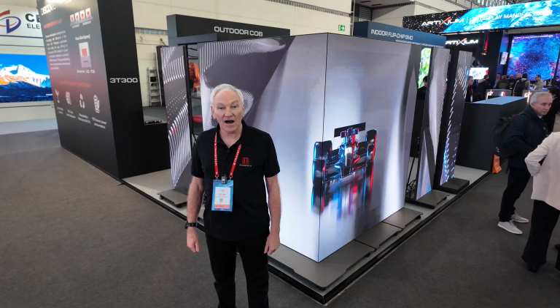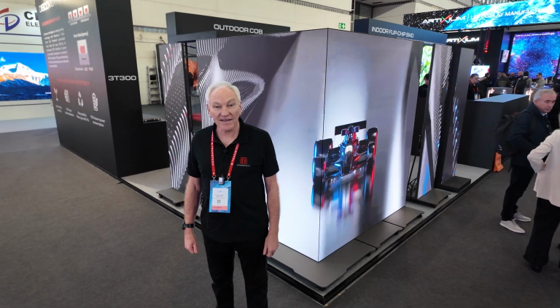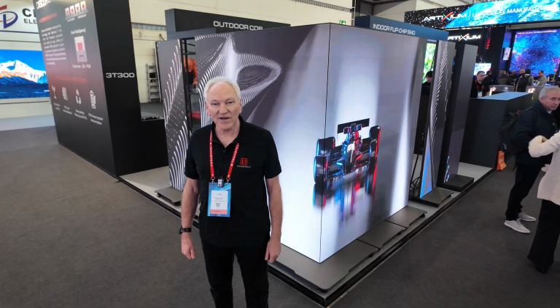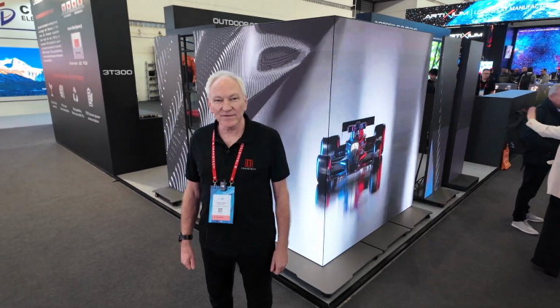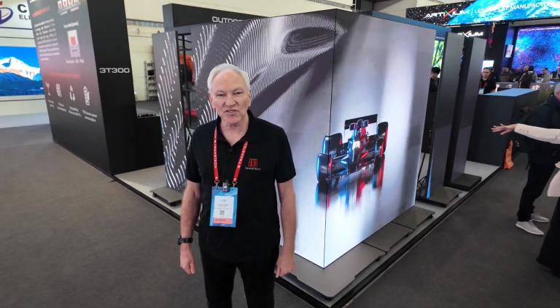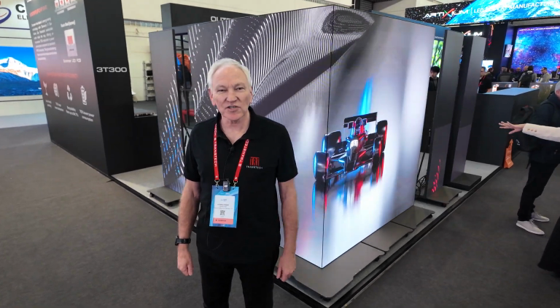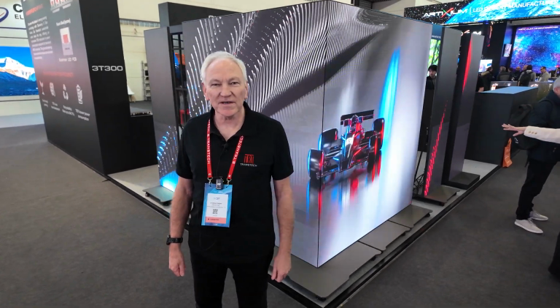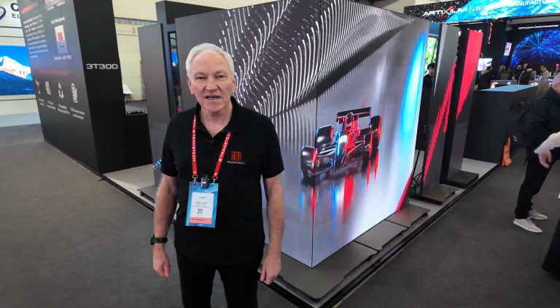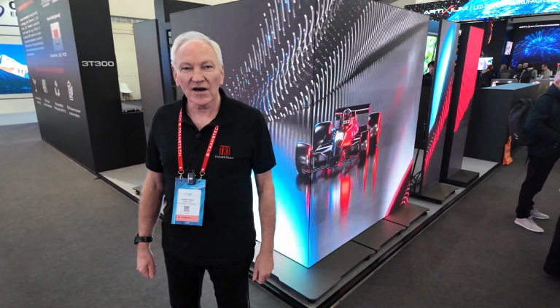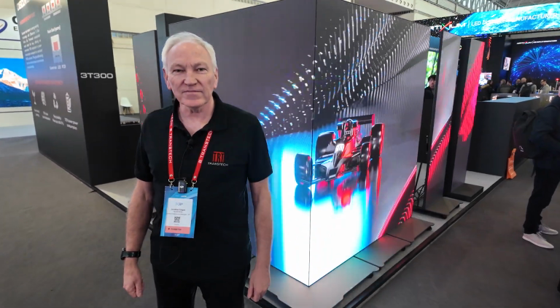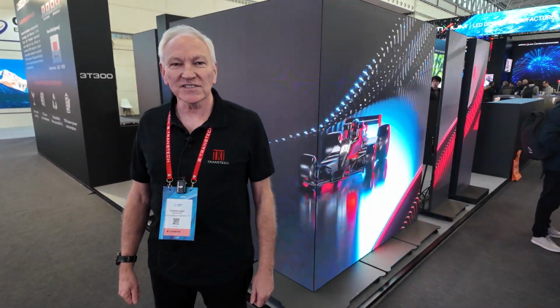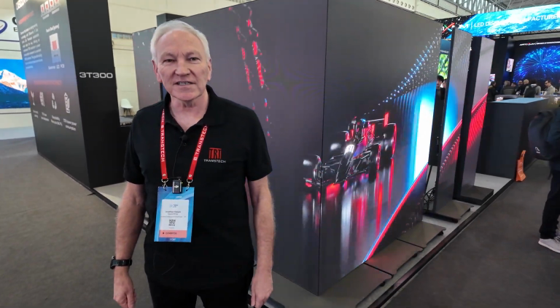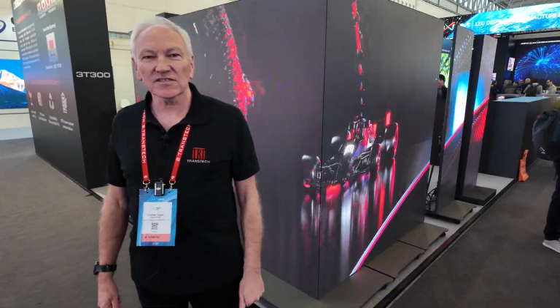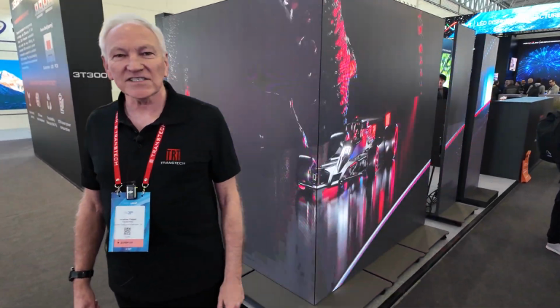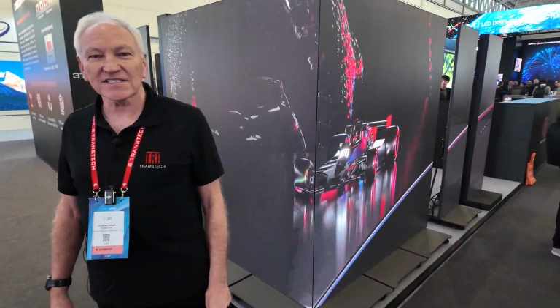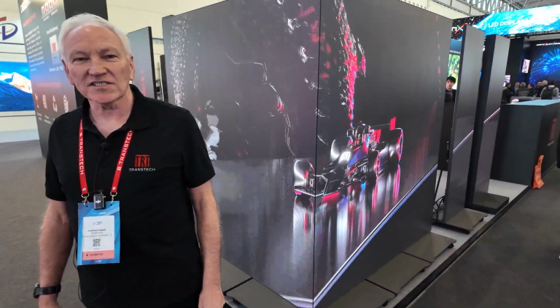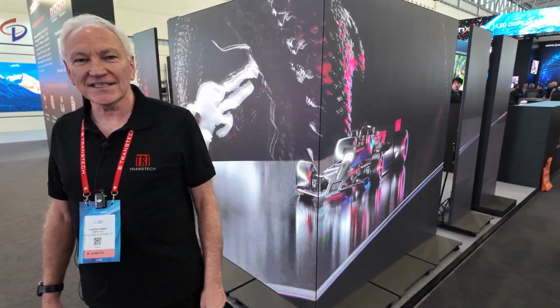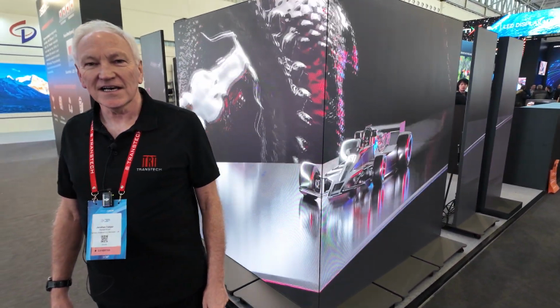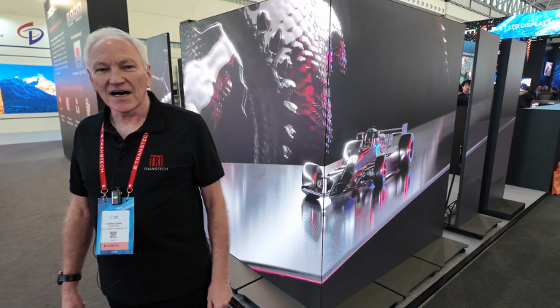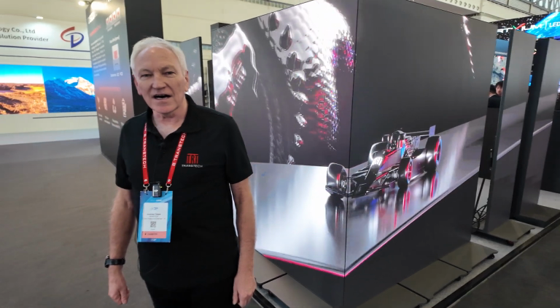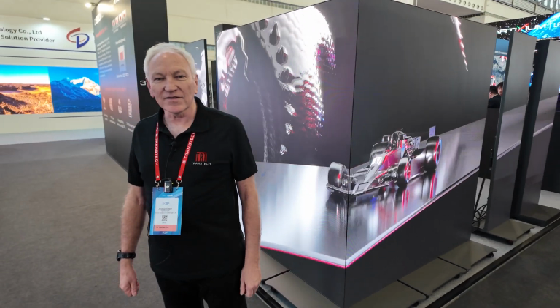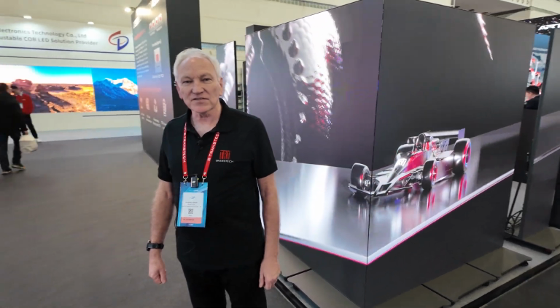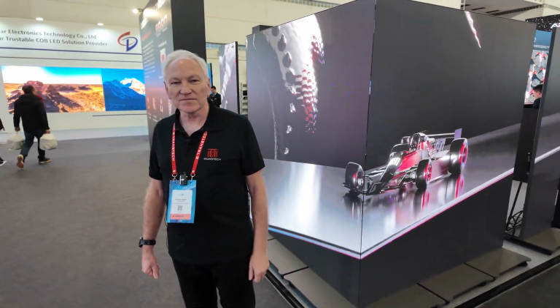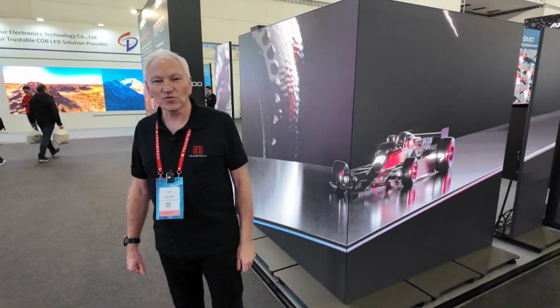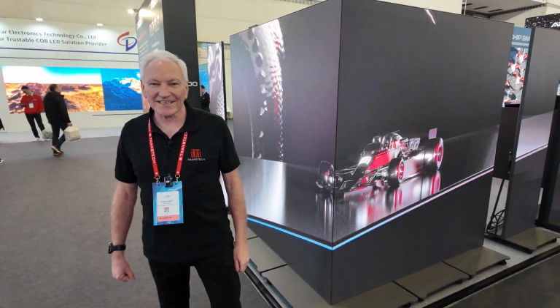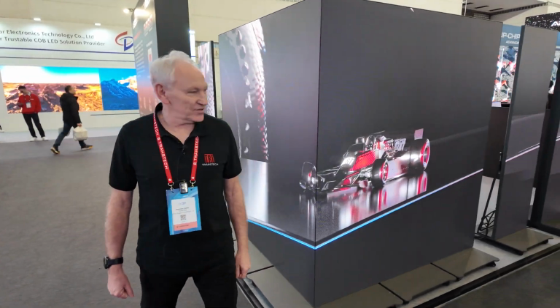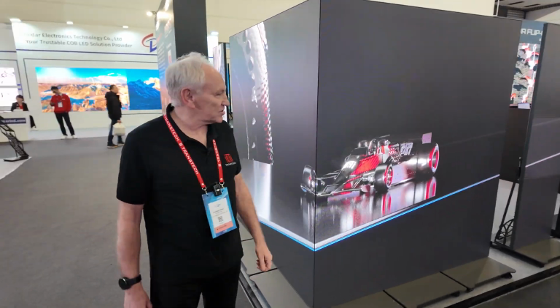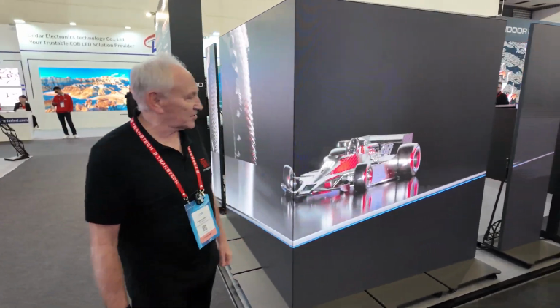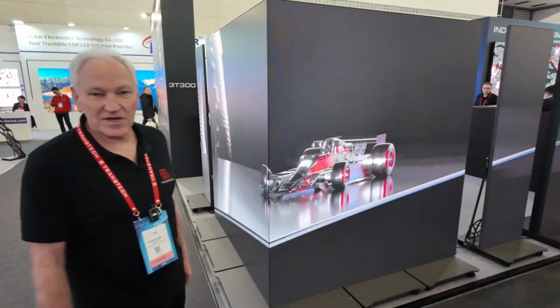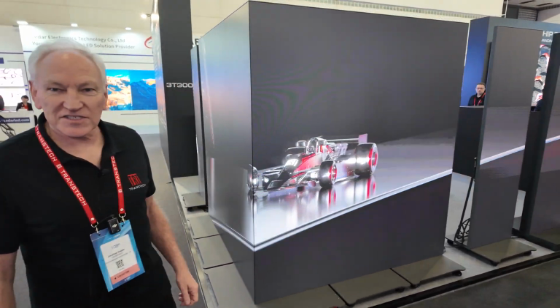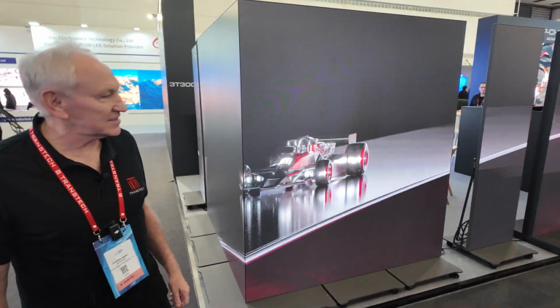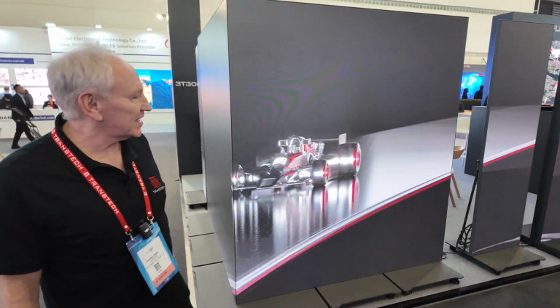Hi, my name is Jonathan Cooper. I'm representing Transtech TRT and we have some cool tech to show you on our stand today.